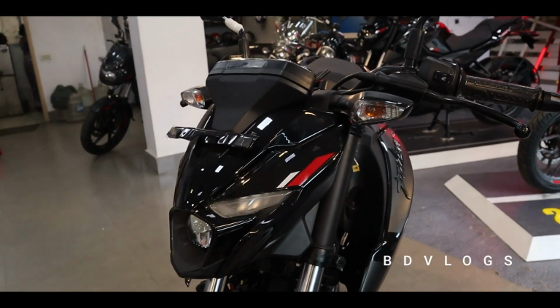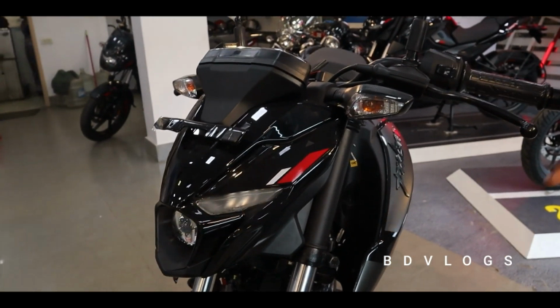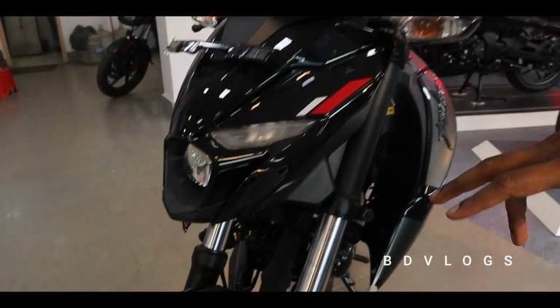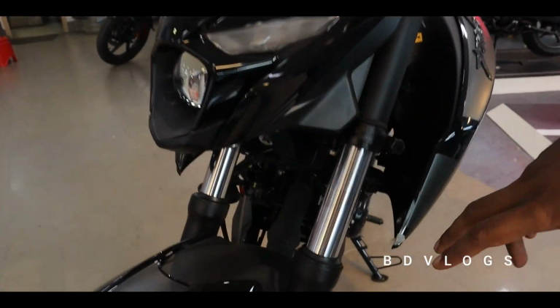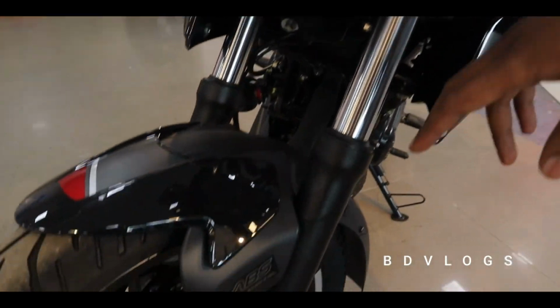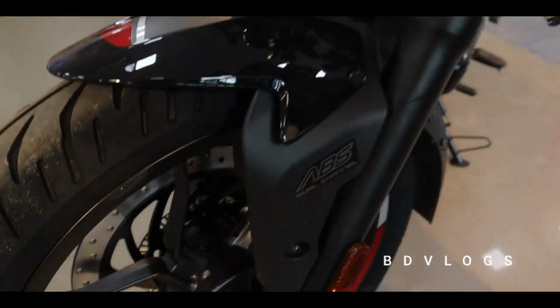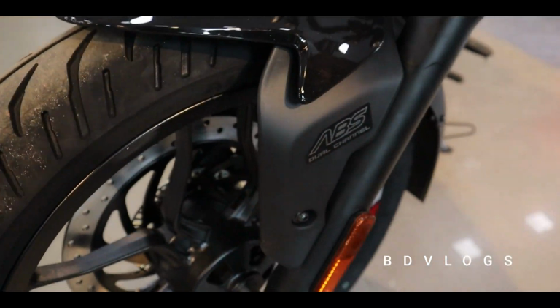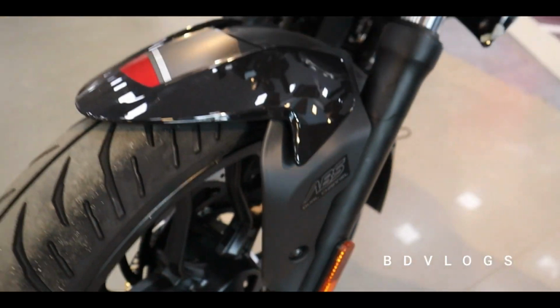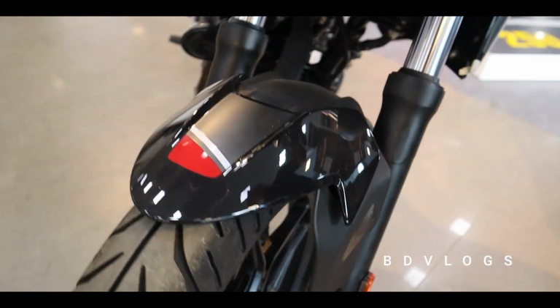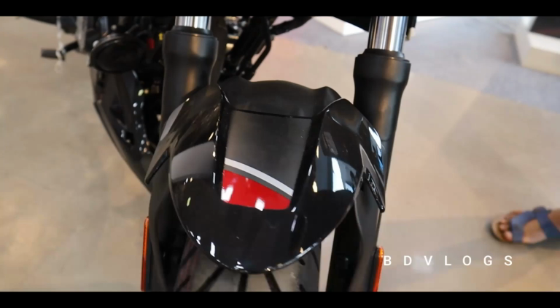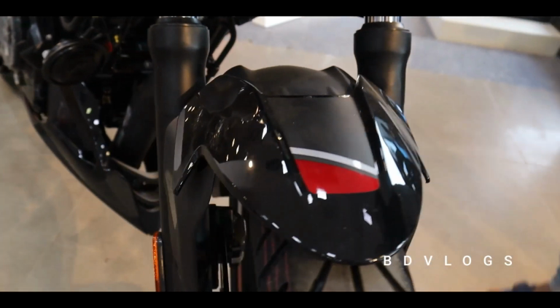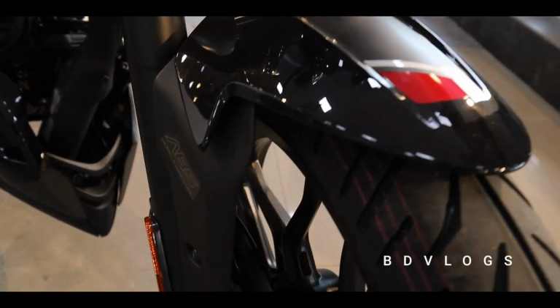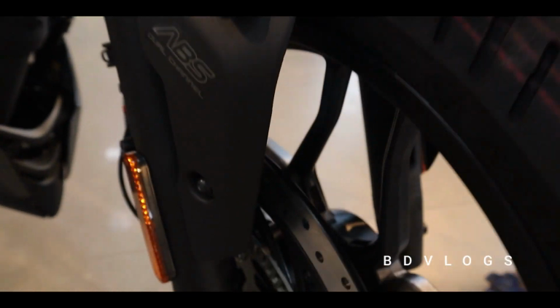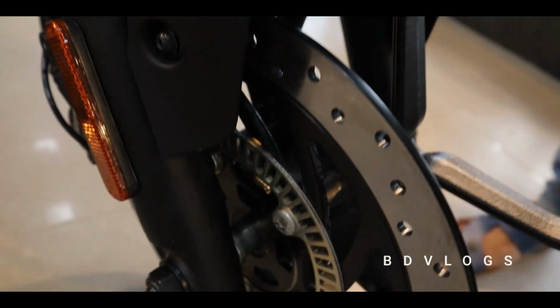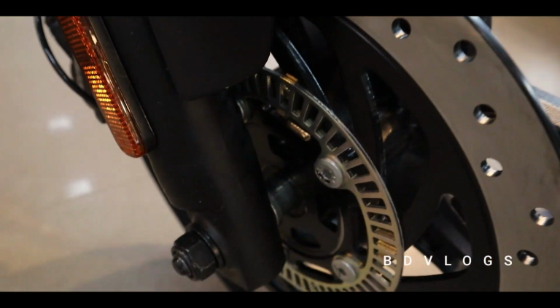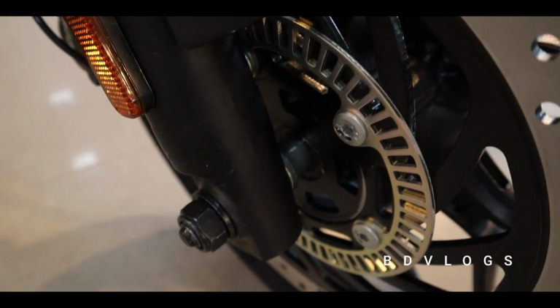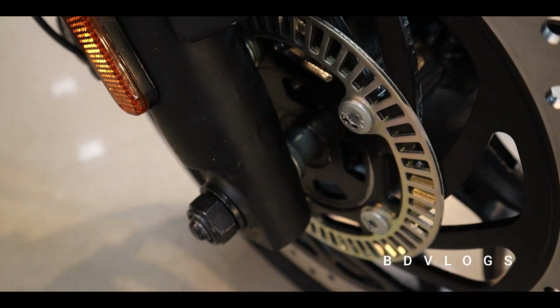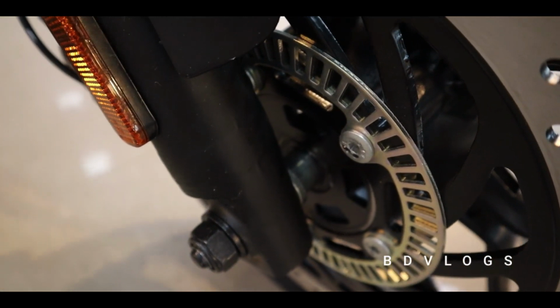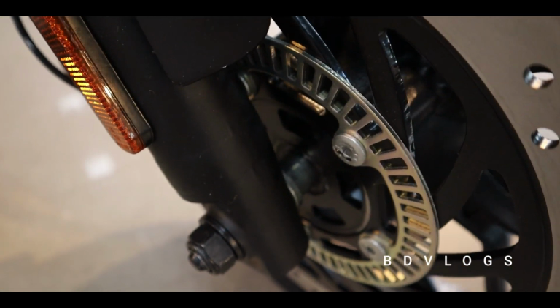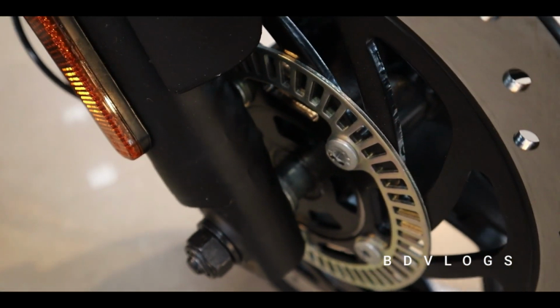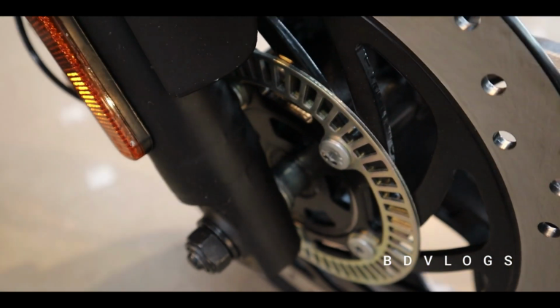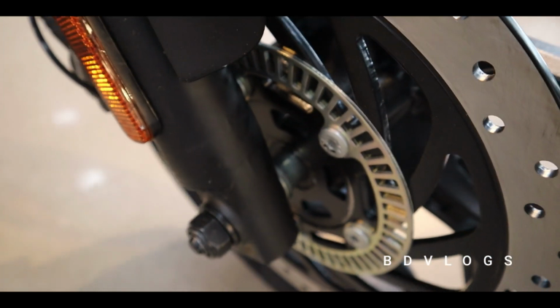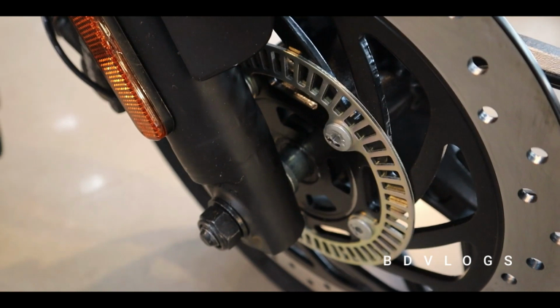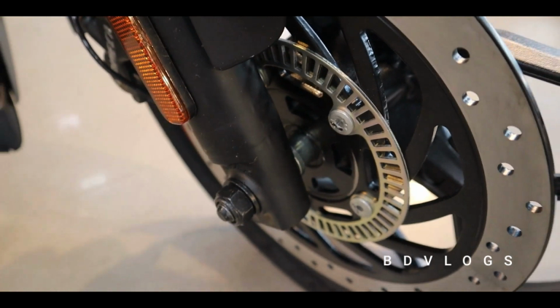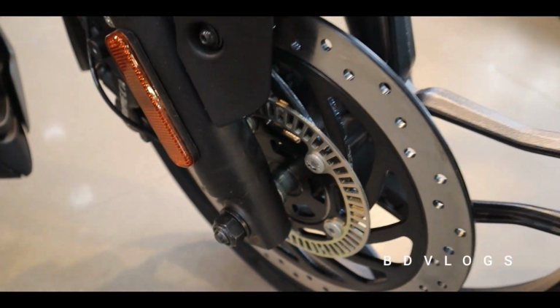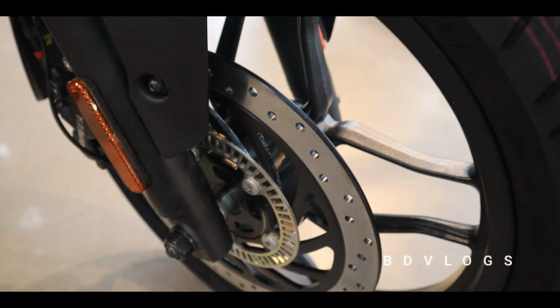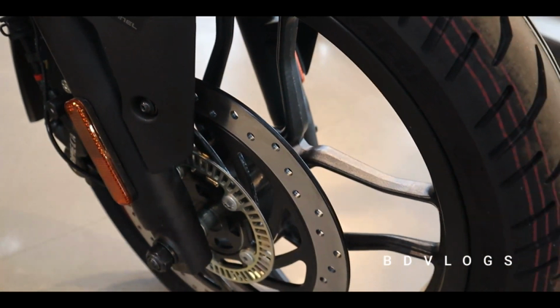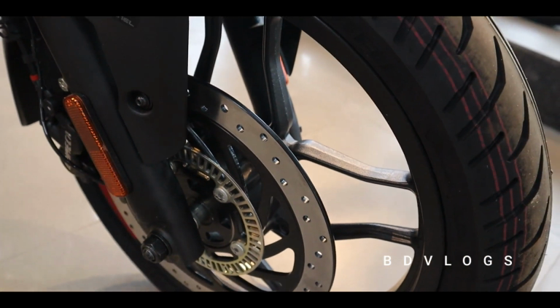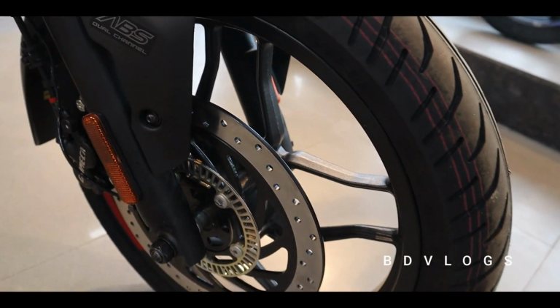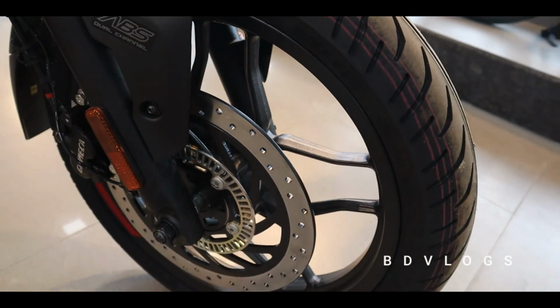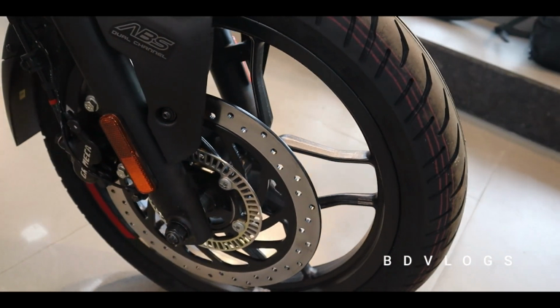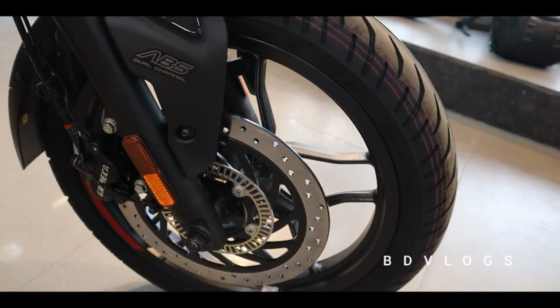We have dual channel ABS, which handles braking at 90 to 100% safety coverage. Dual channel ABS is on the back as well. The disc size is 300 mm at the front and 230 mm at the back.